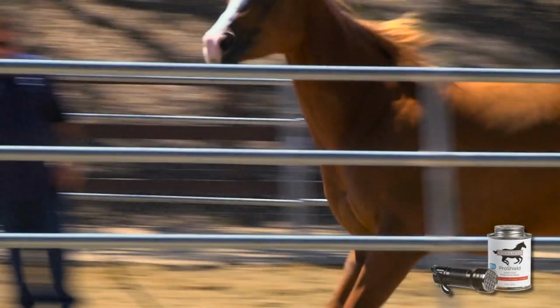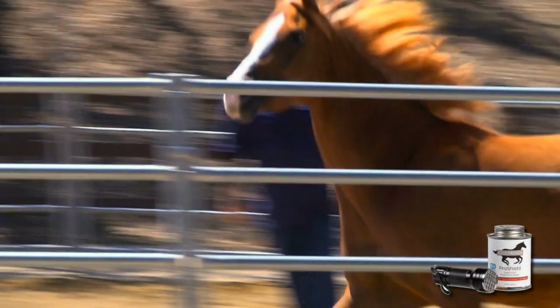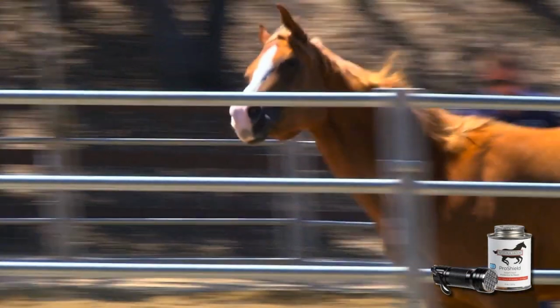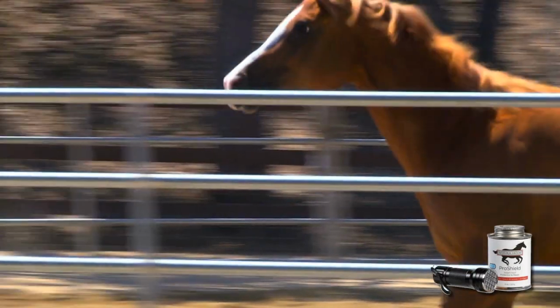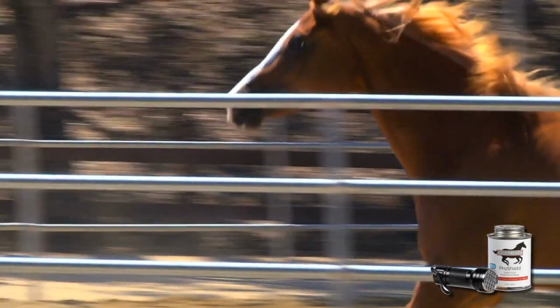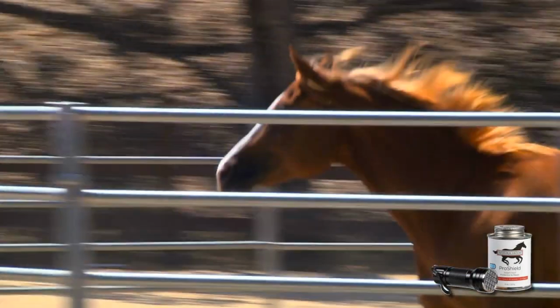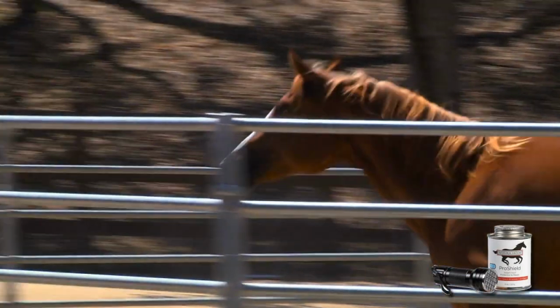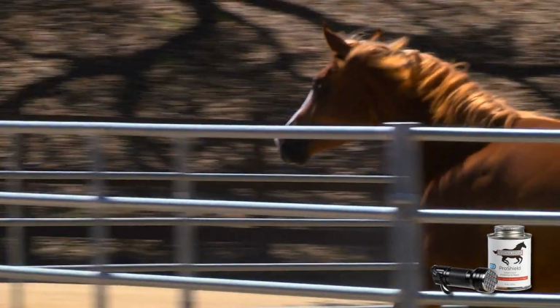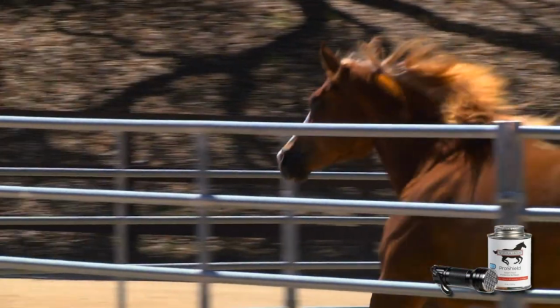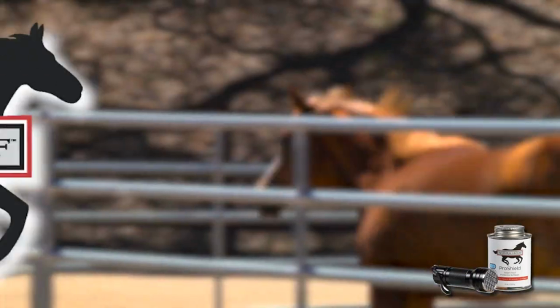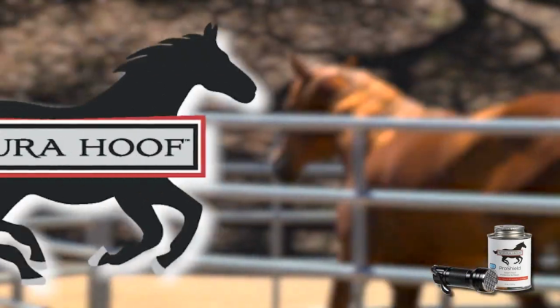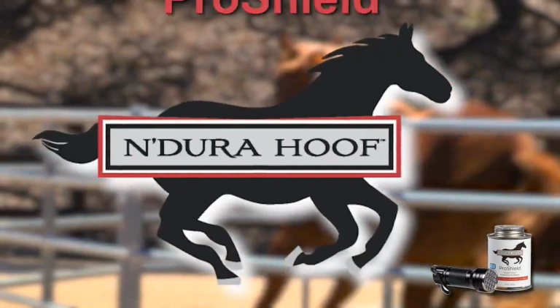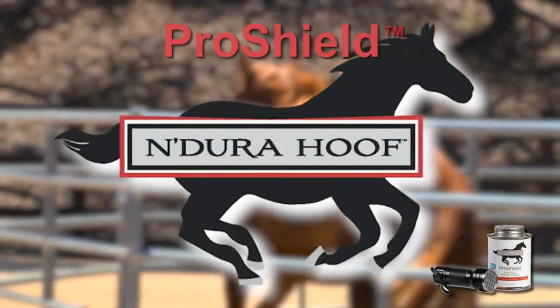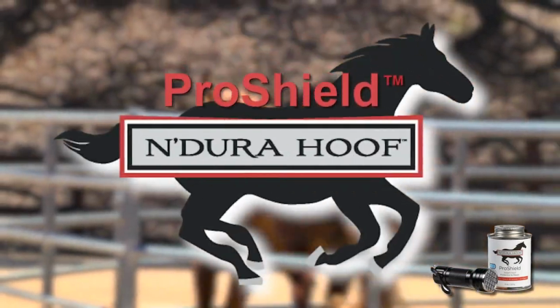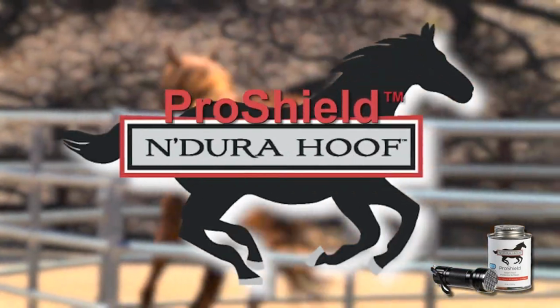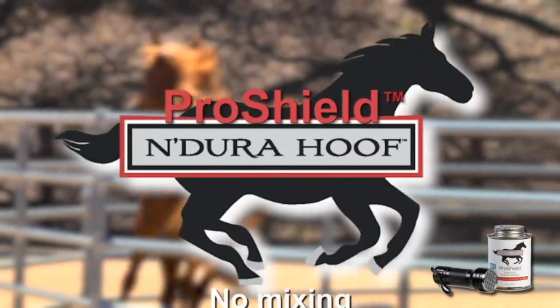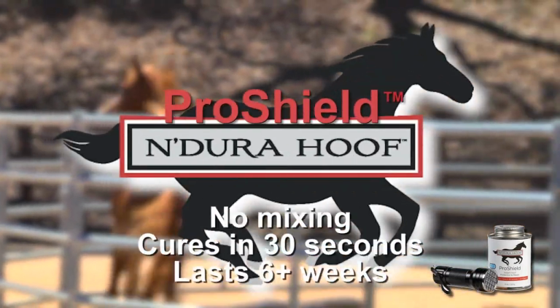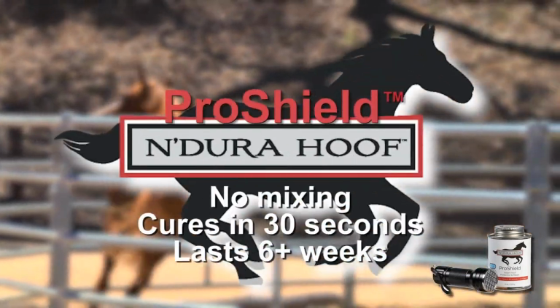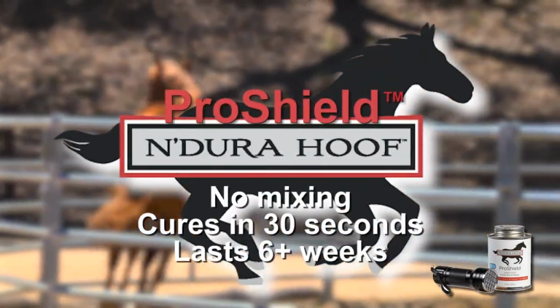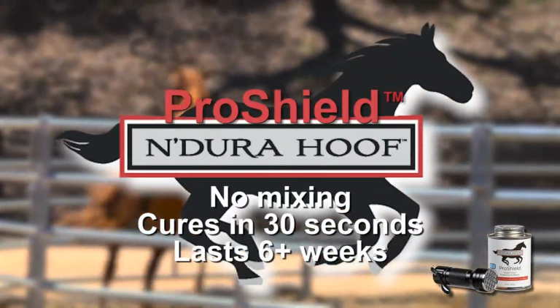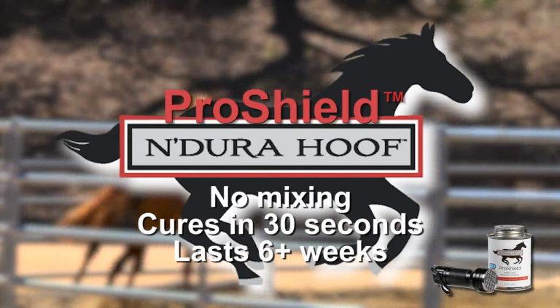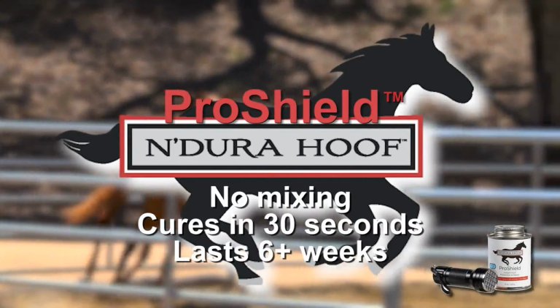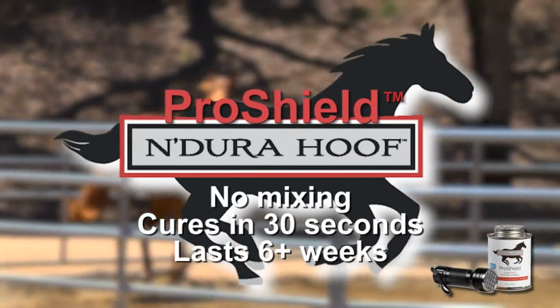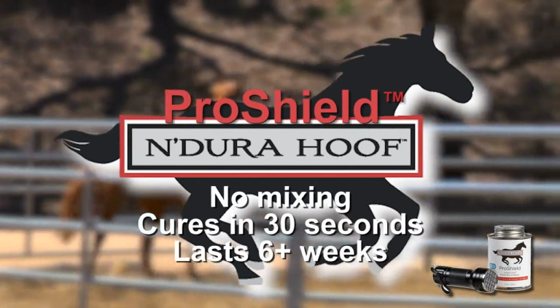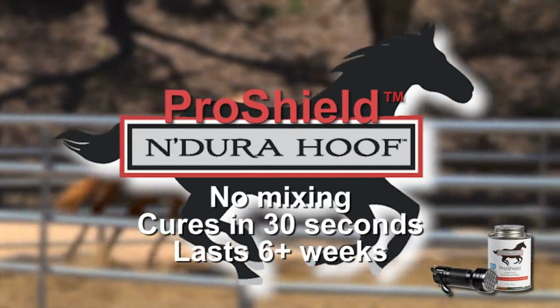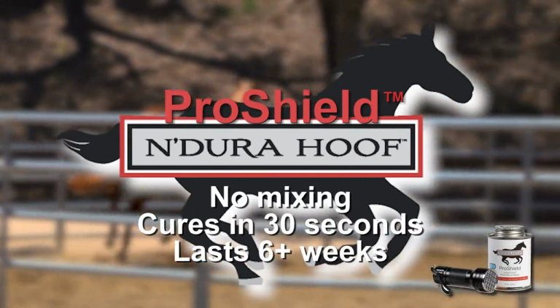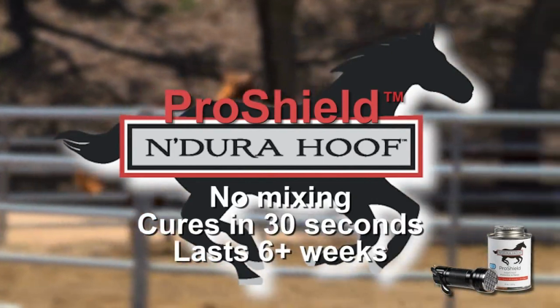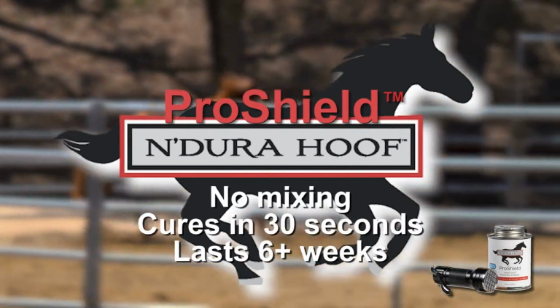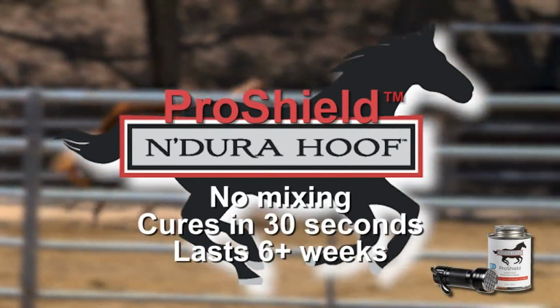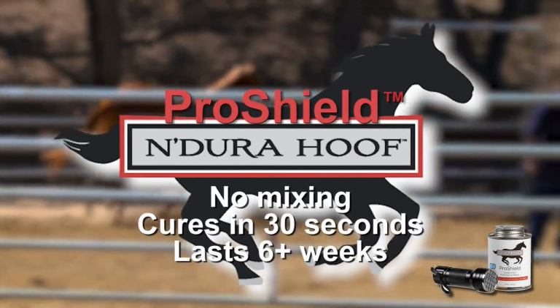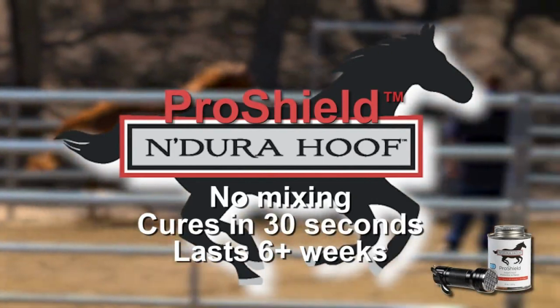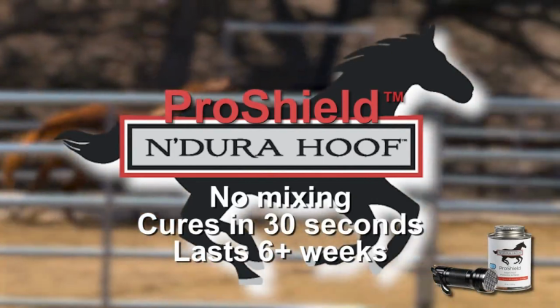Introducing ProShield Instant Hoof Protection and Repair by EnduroHoof — the first ever UV-cured urethane coating that instantly achieves complete hoof protection.